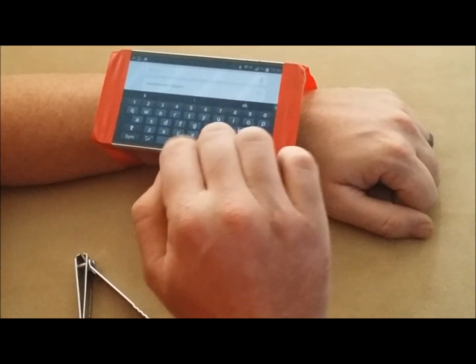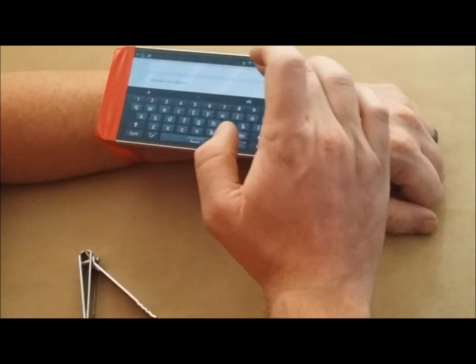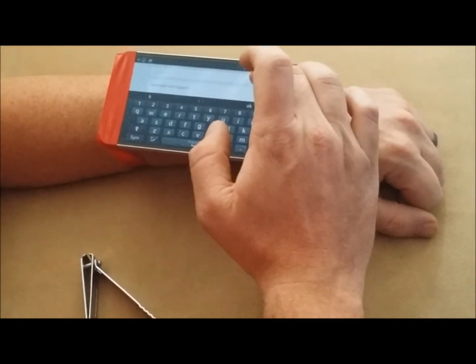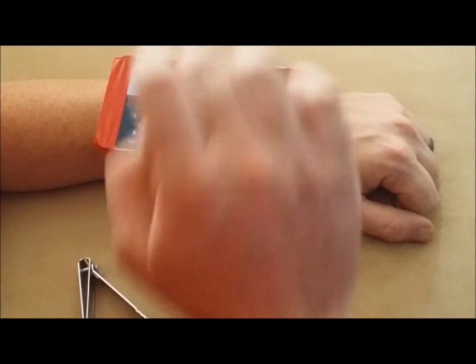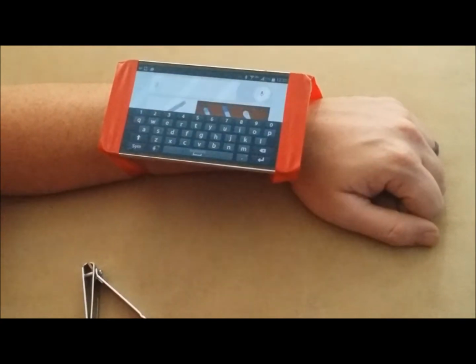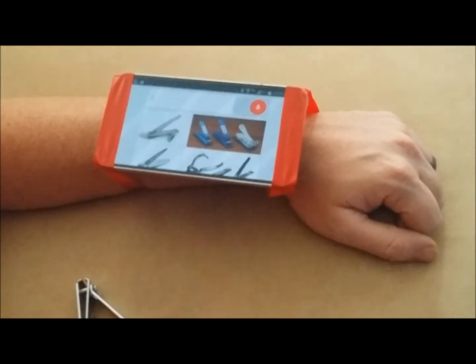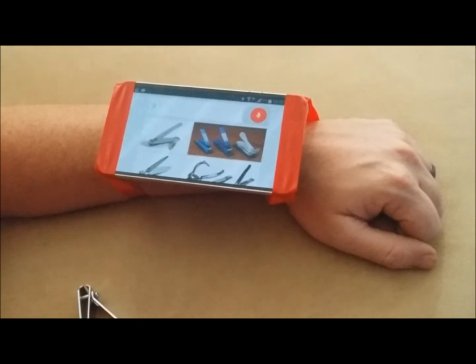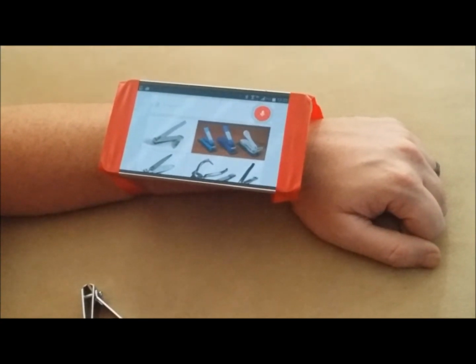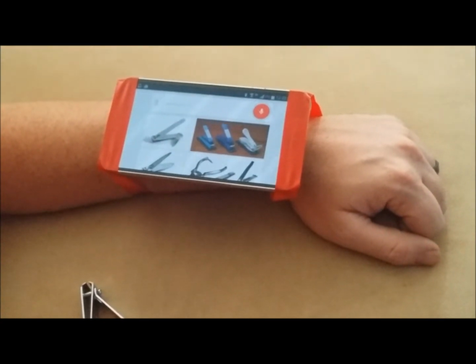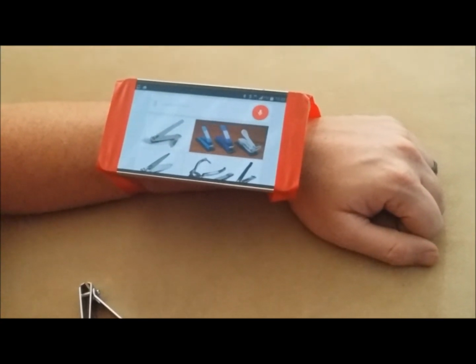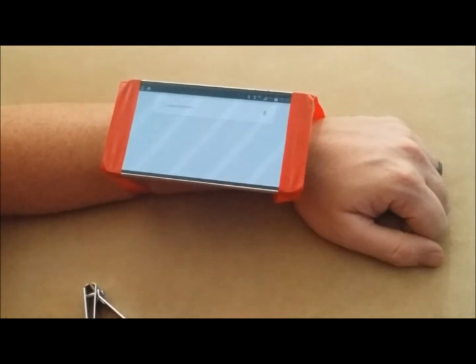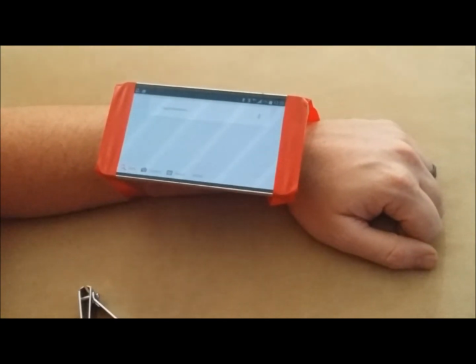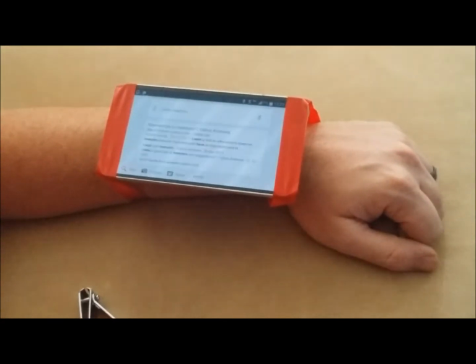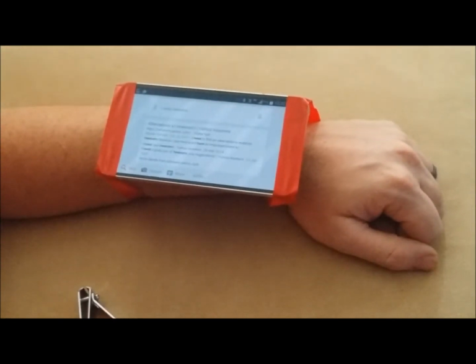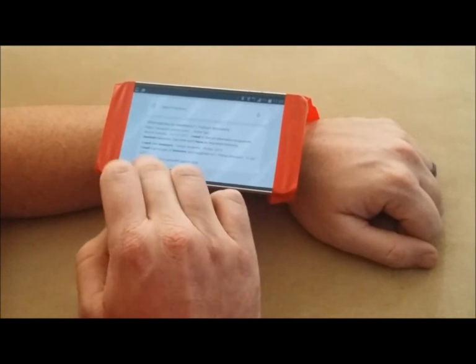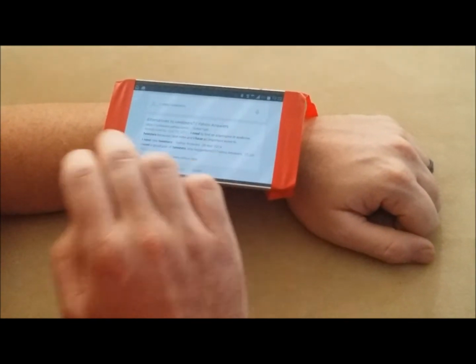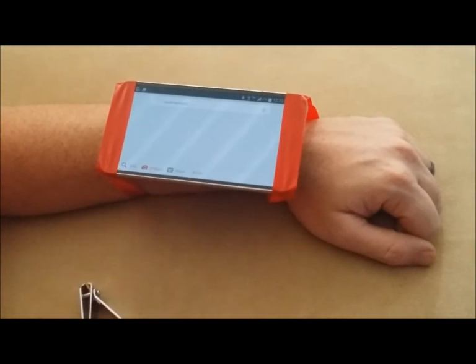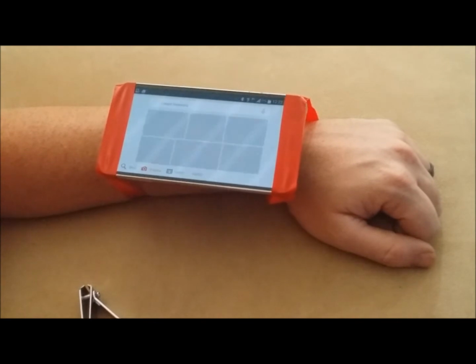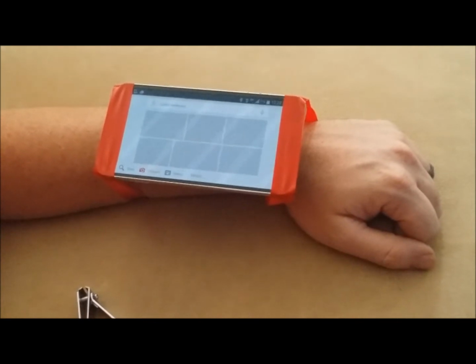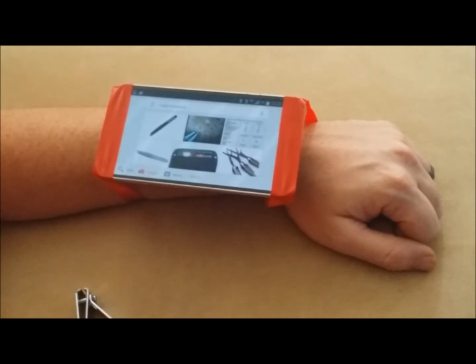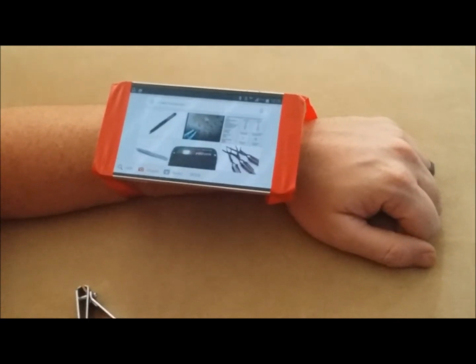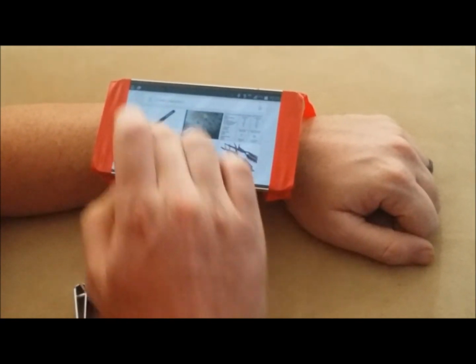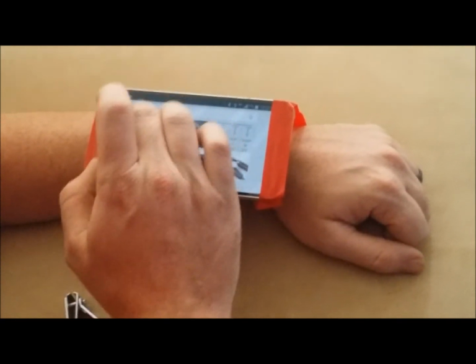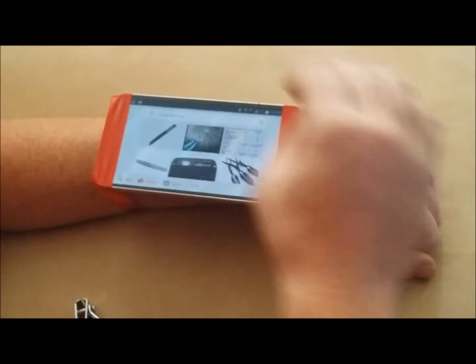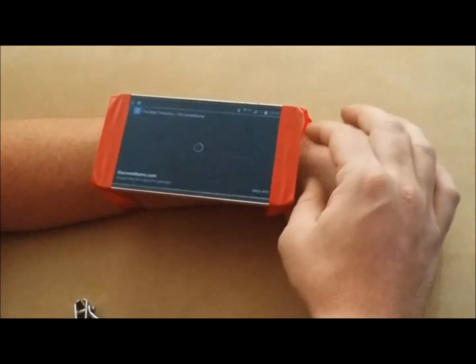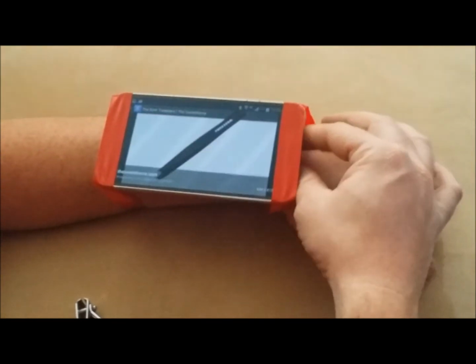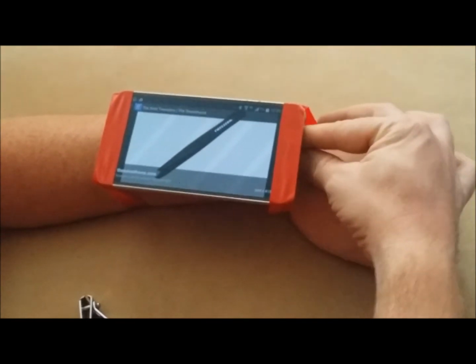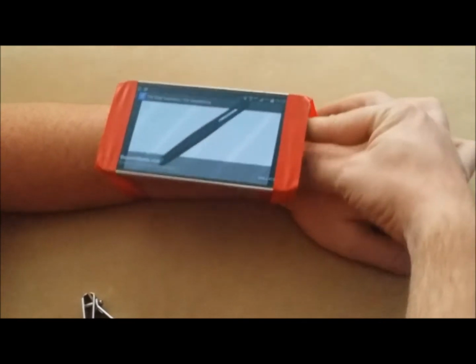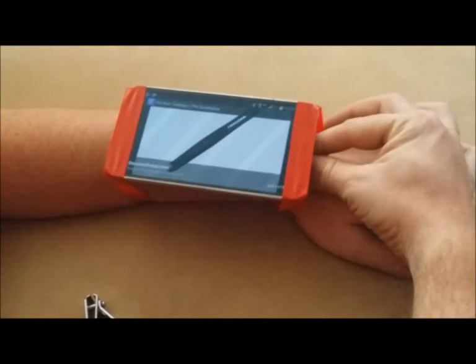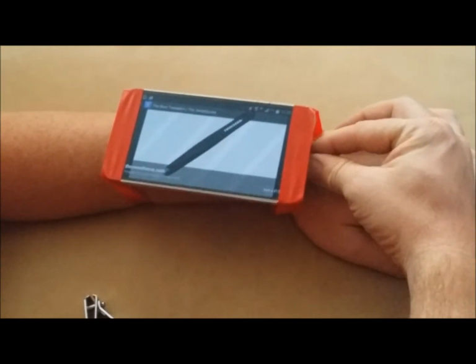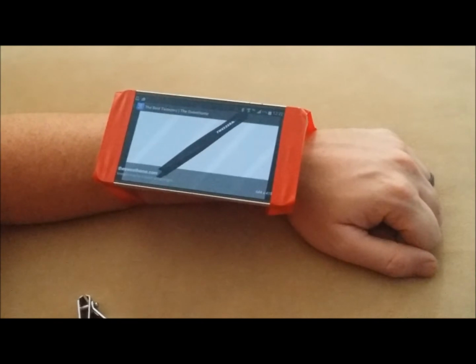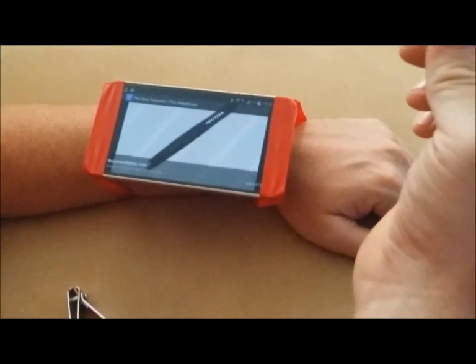Alright, maybe now I need tweezers. Go images, click the image, and right through the bottom will come a set of tweezers. Excellent.